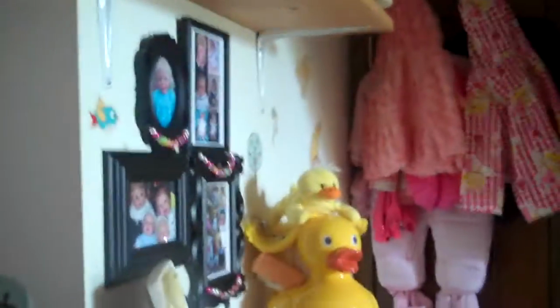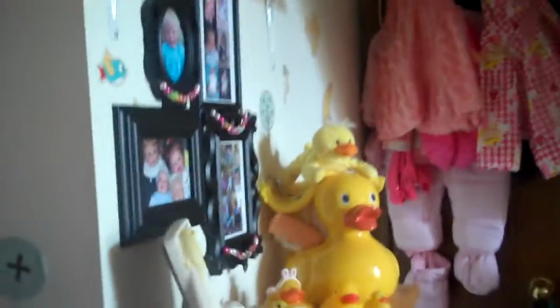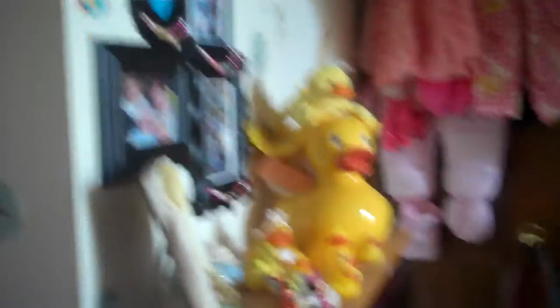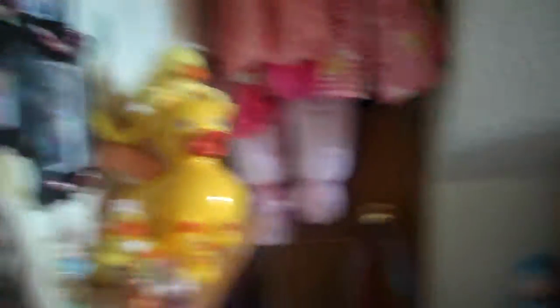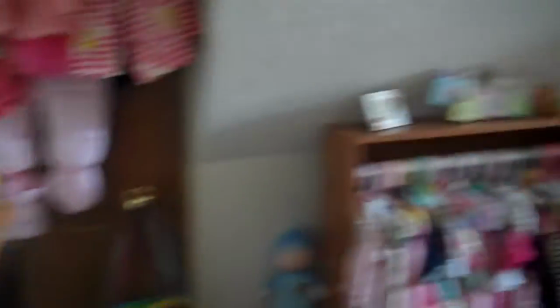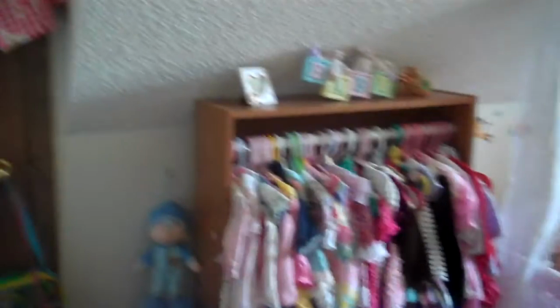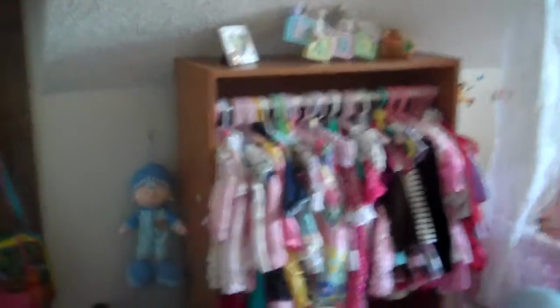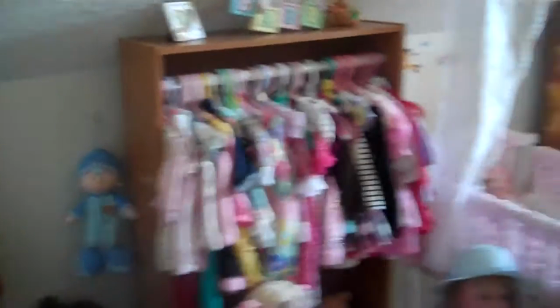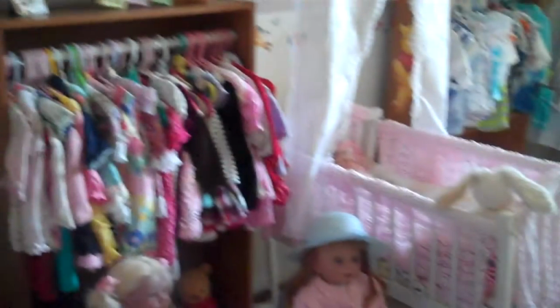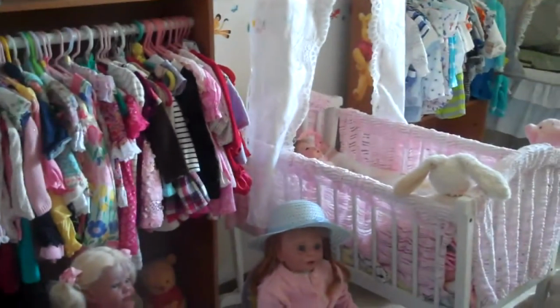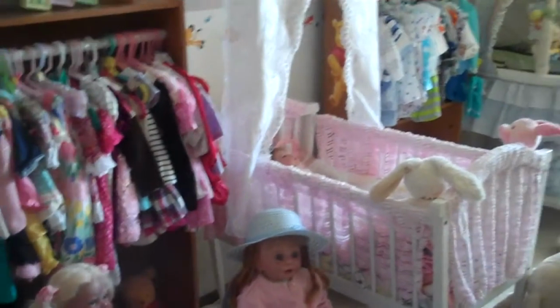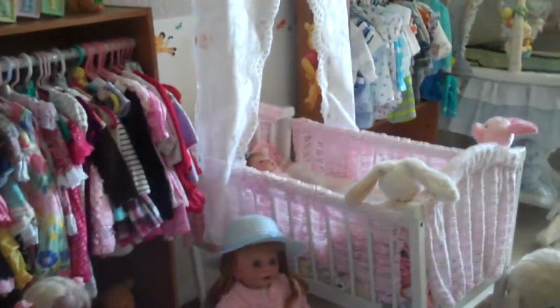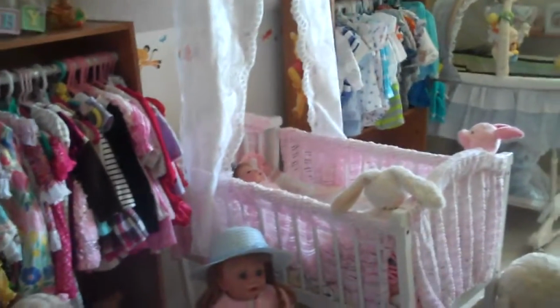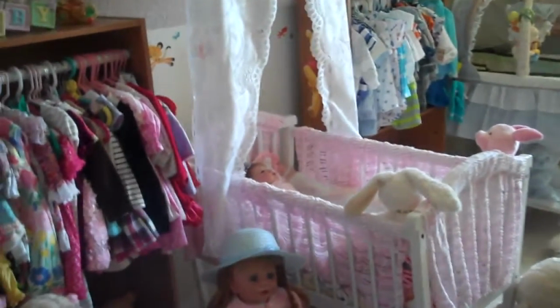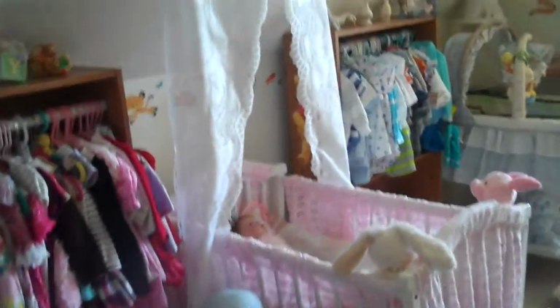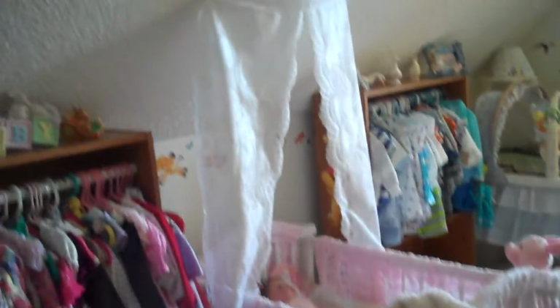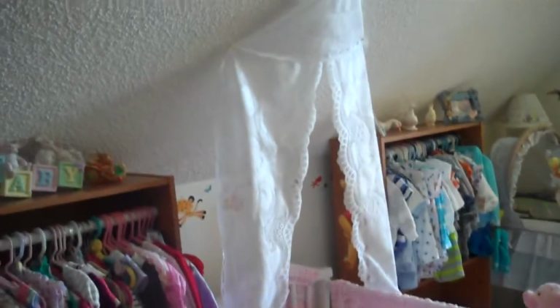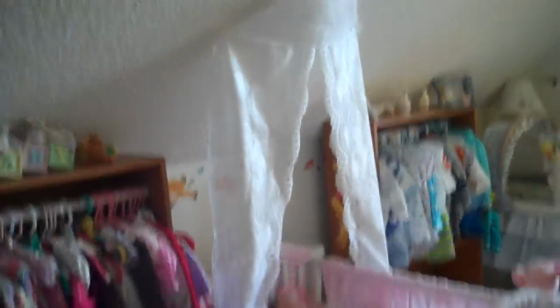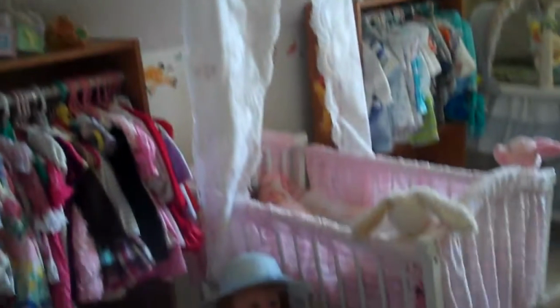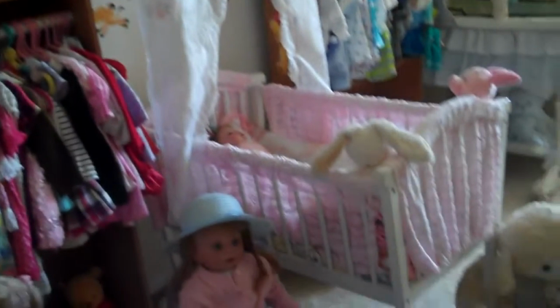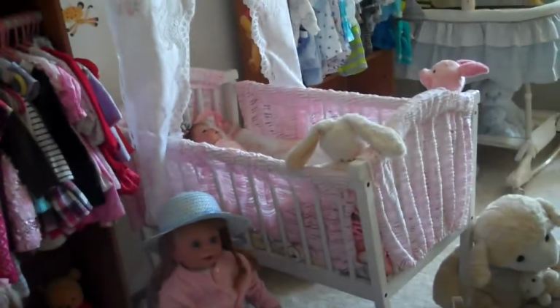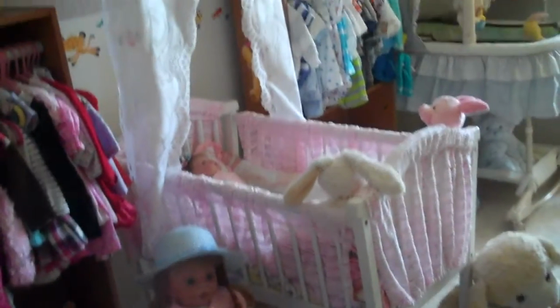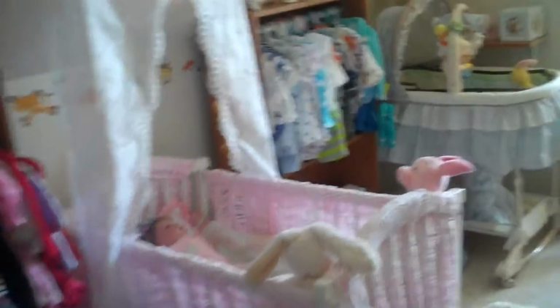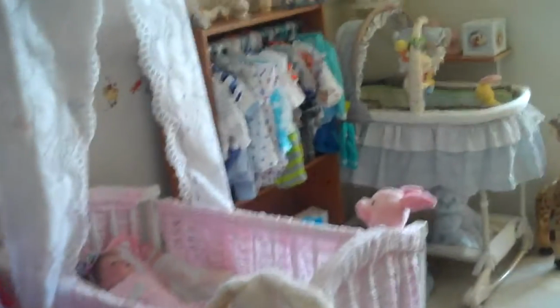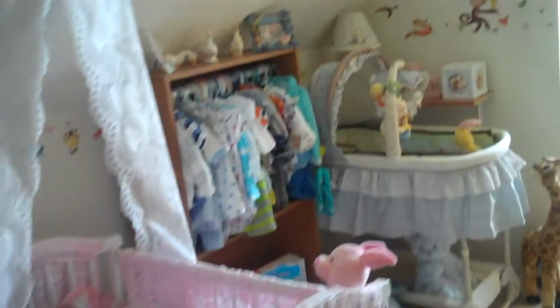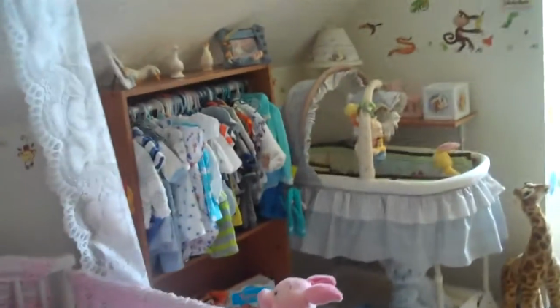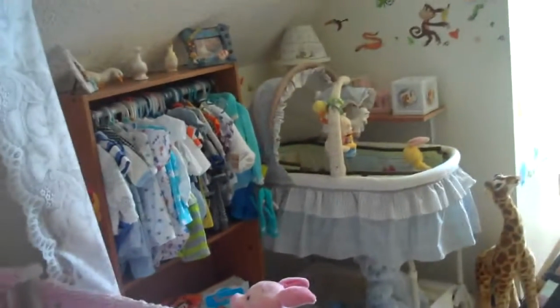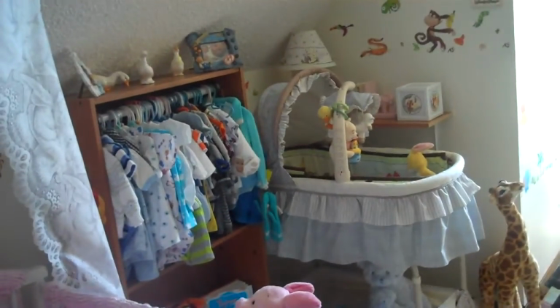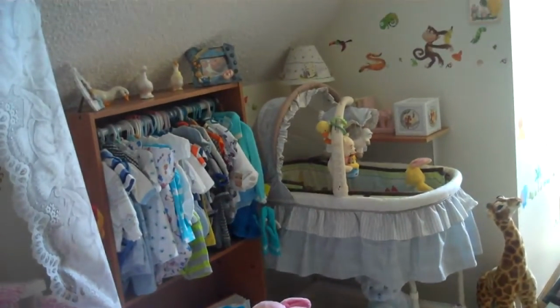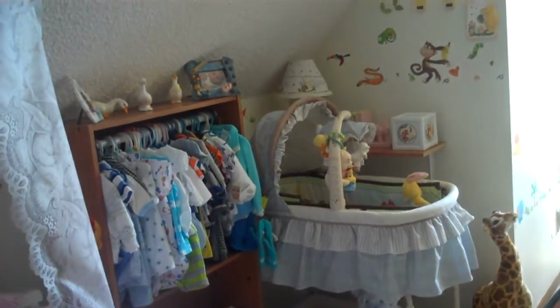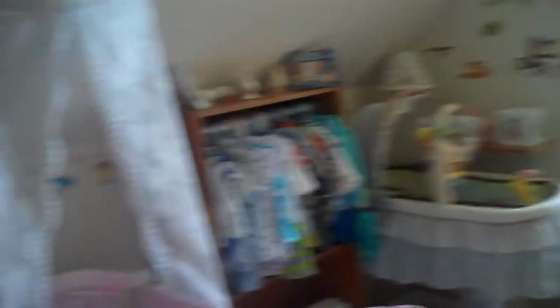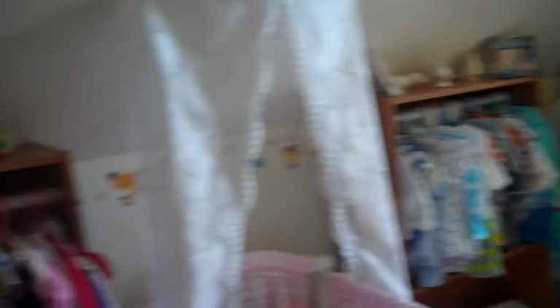There's my pink cradle that I redid, and there's my boys' bassinet. Look at the little closets in between.